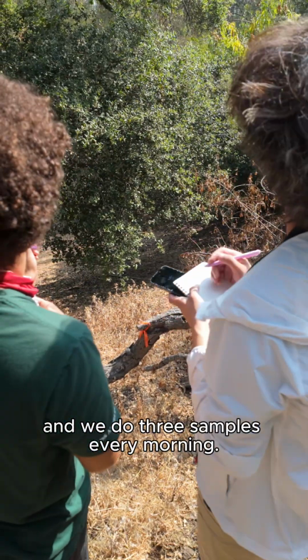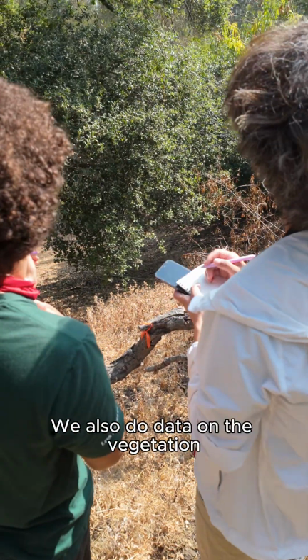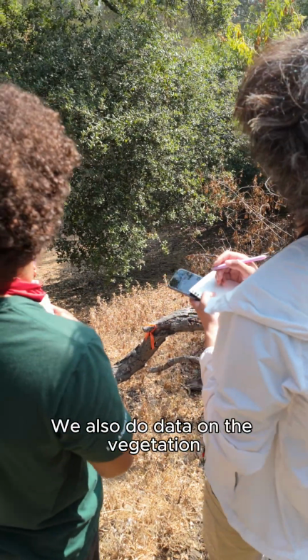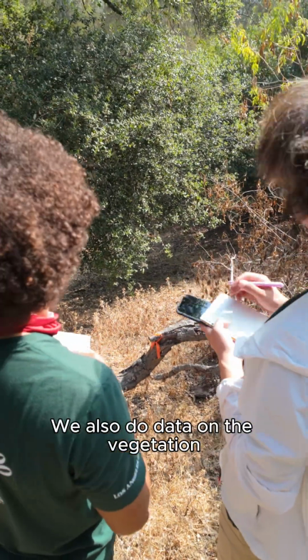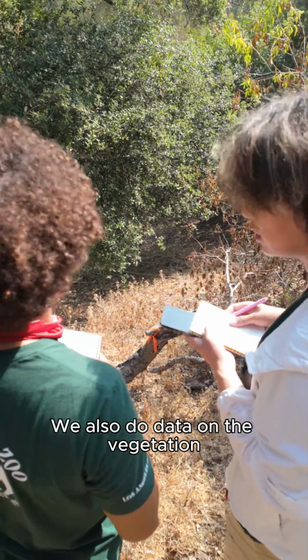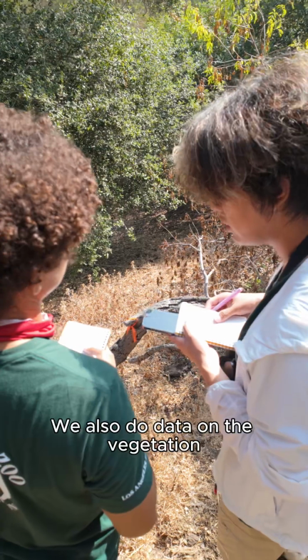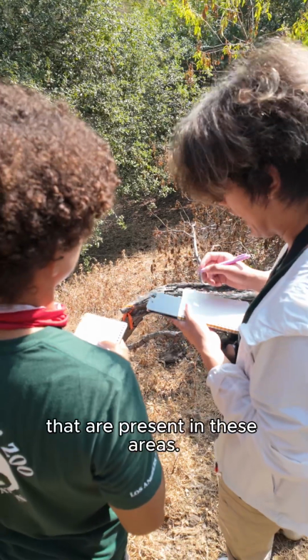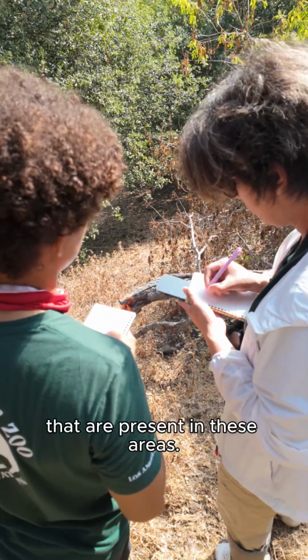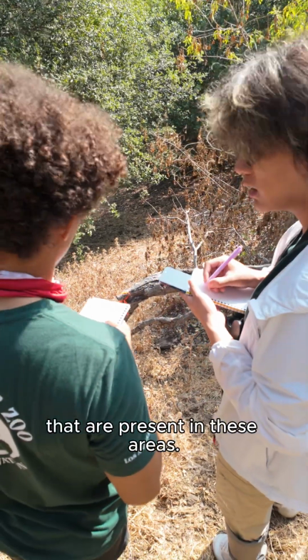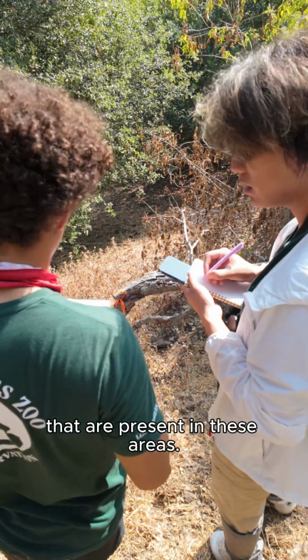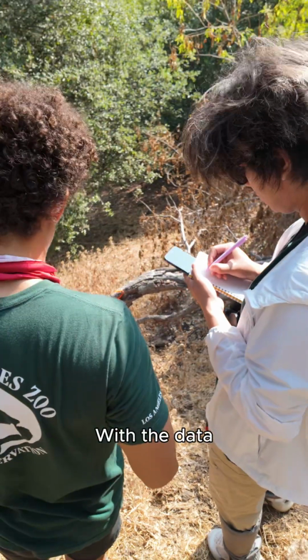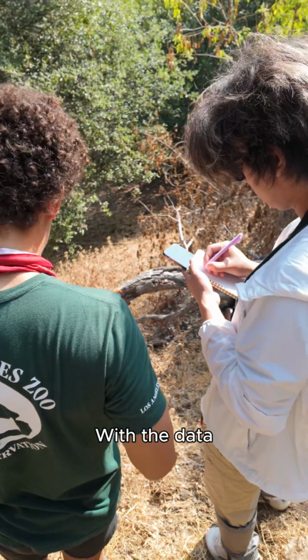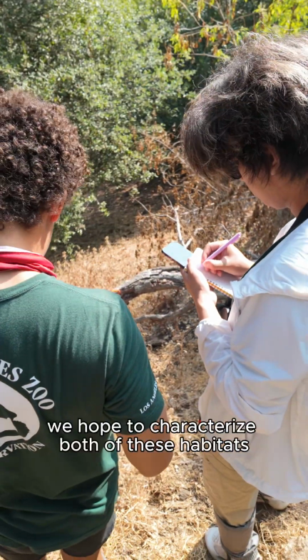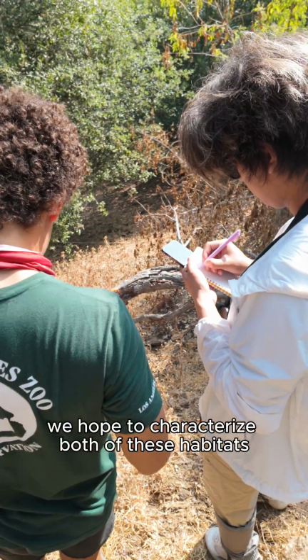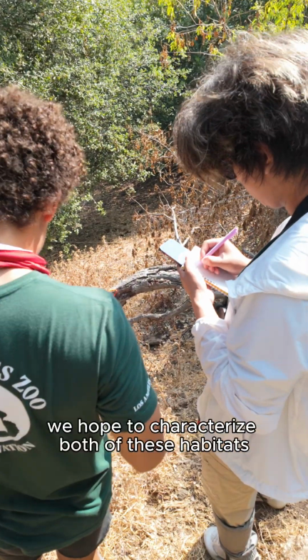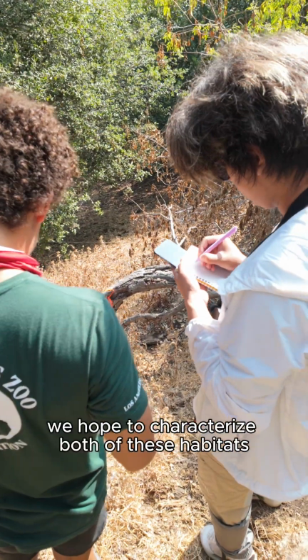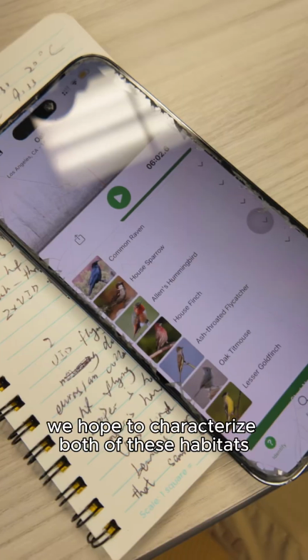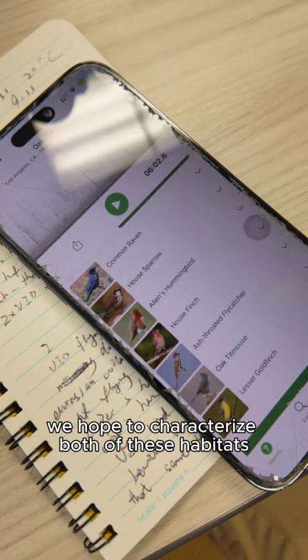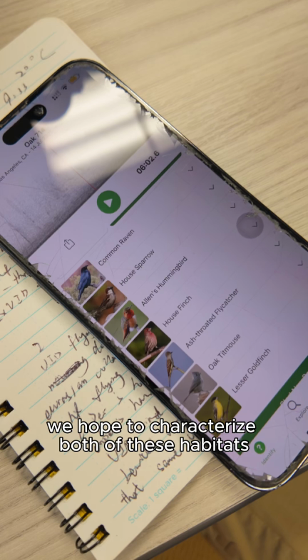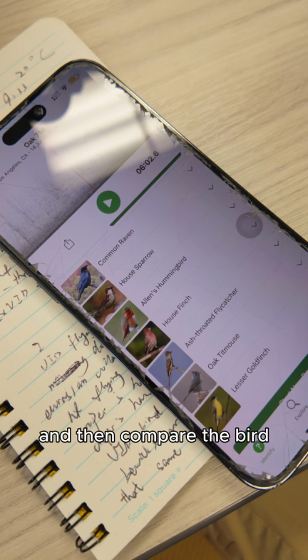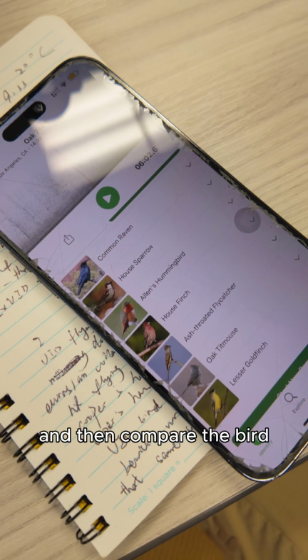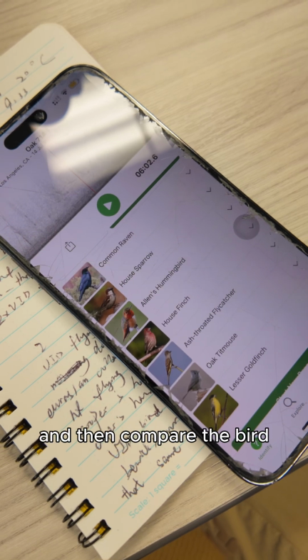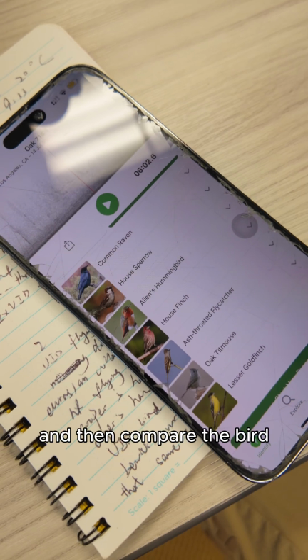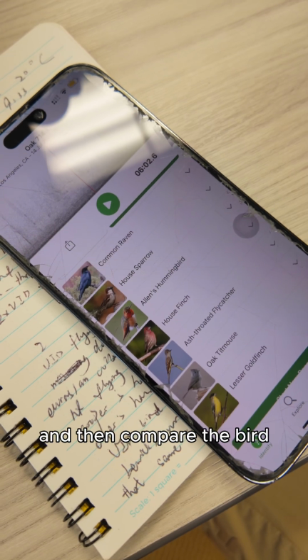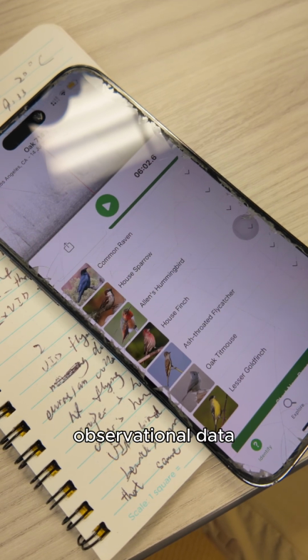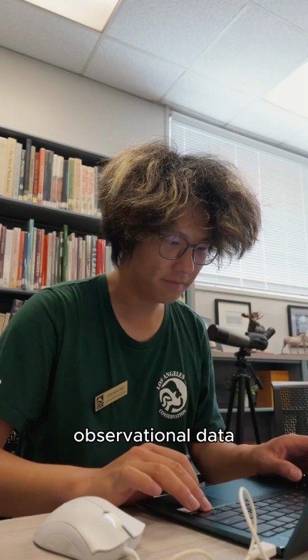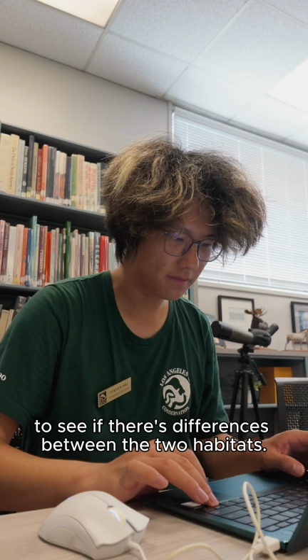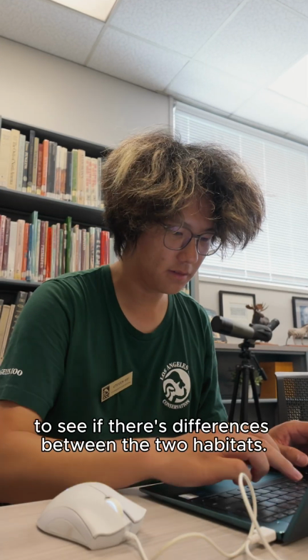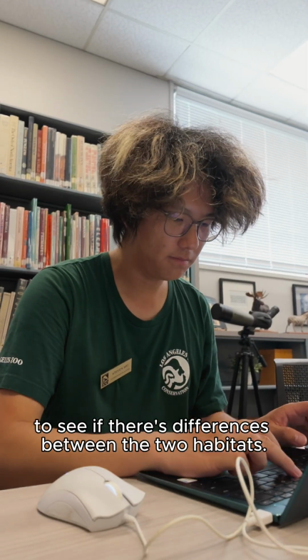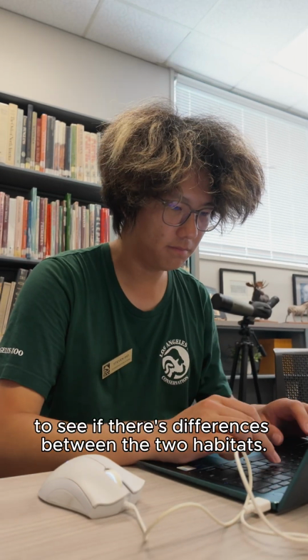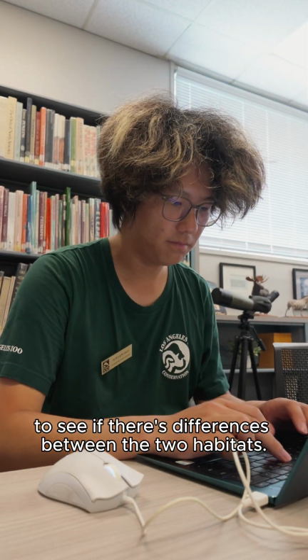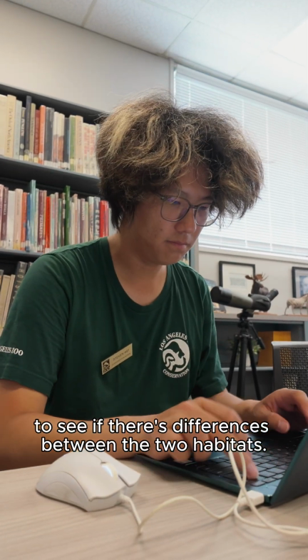We also collect data on the vegetation present in these areas. With this data we hope to characterize both habitats and then compare the bird observational data to see if there are differences between the two.